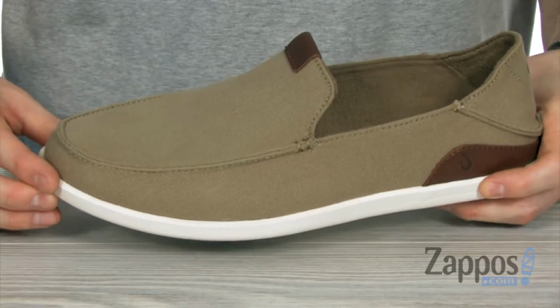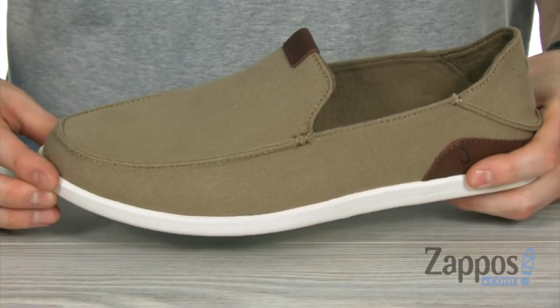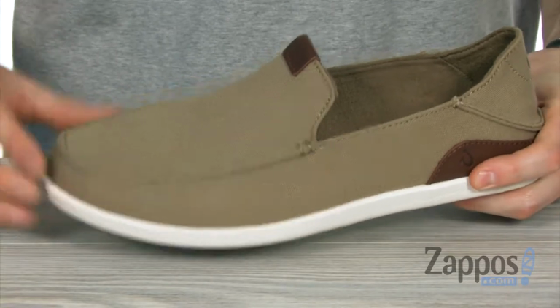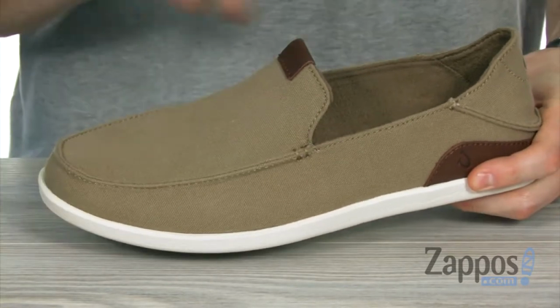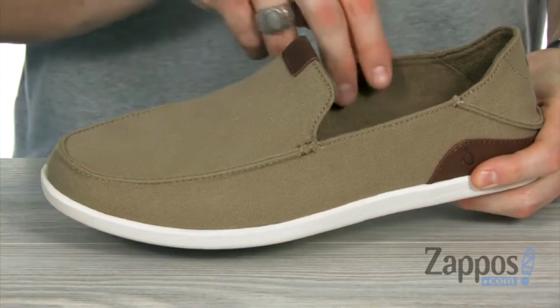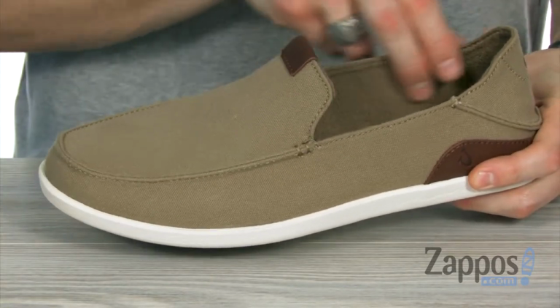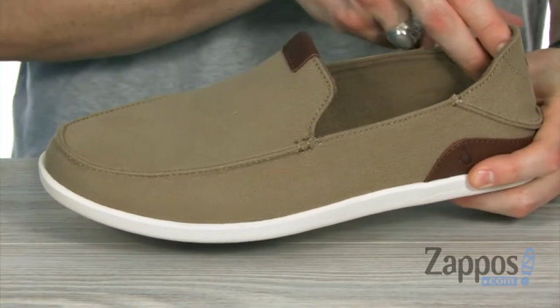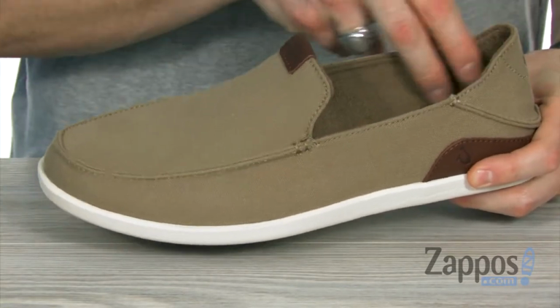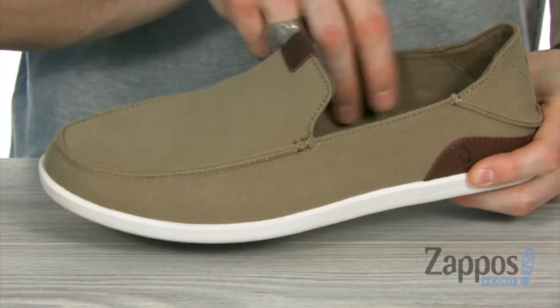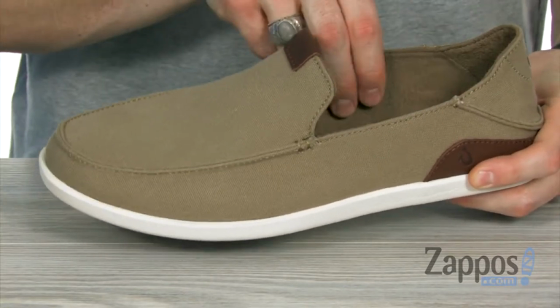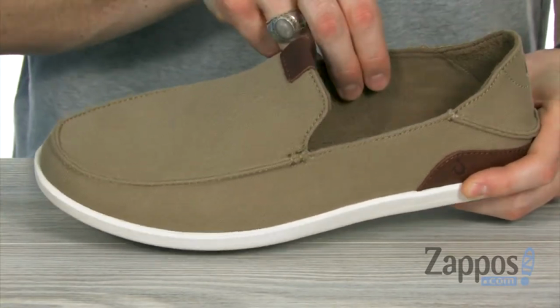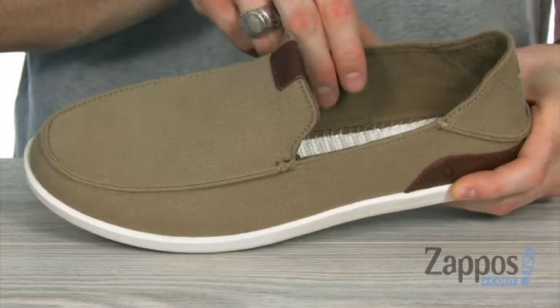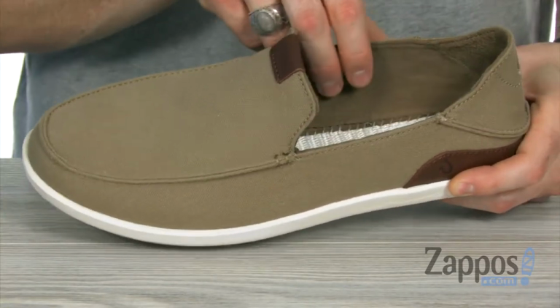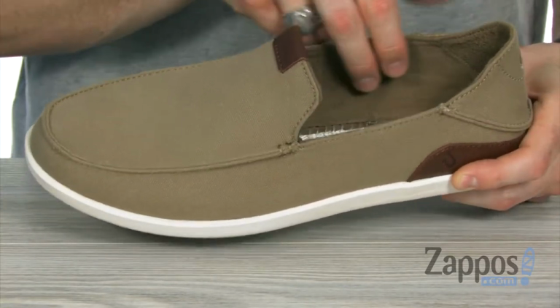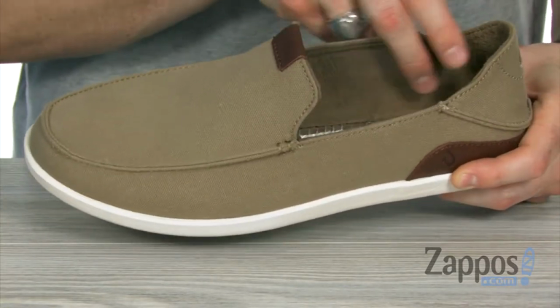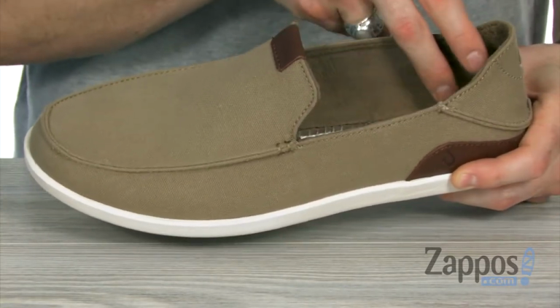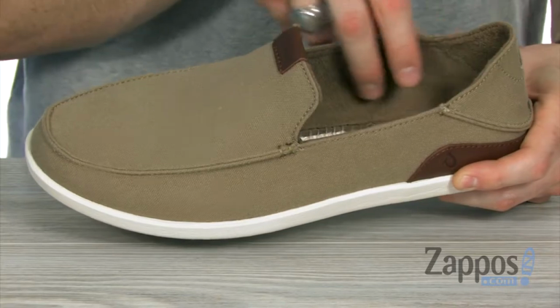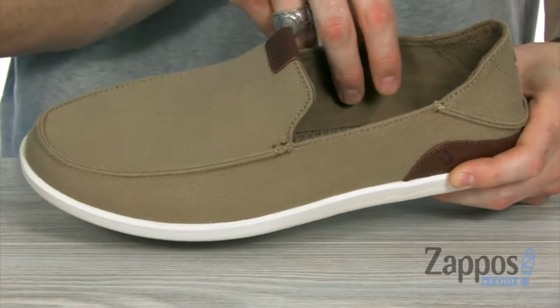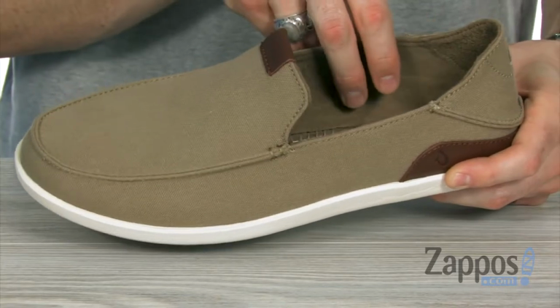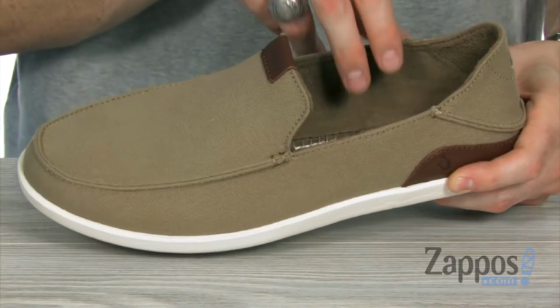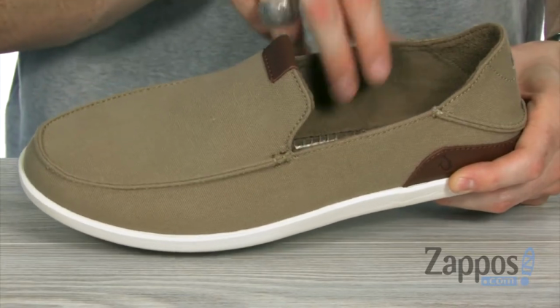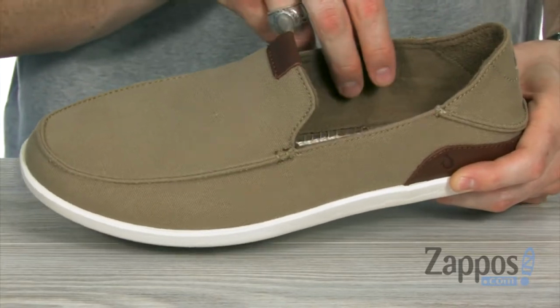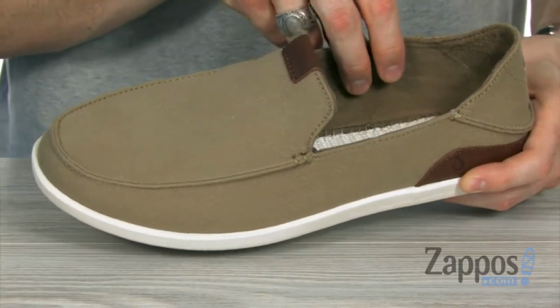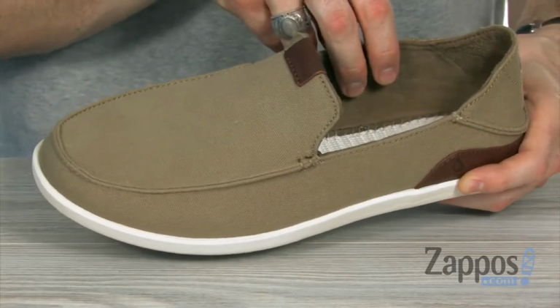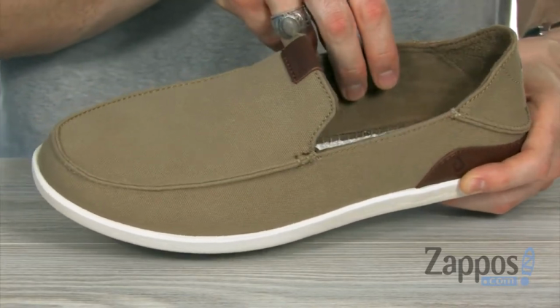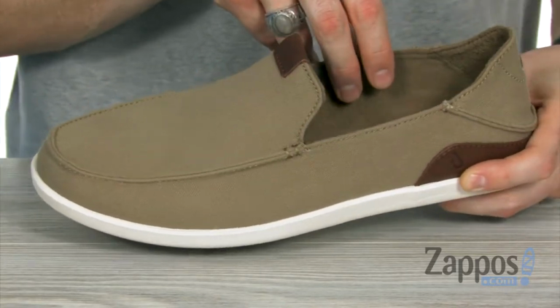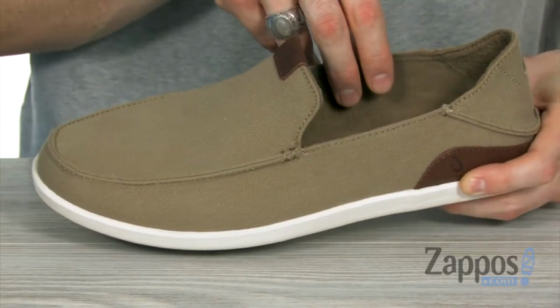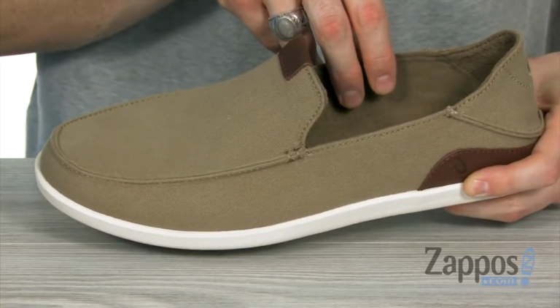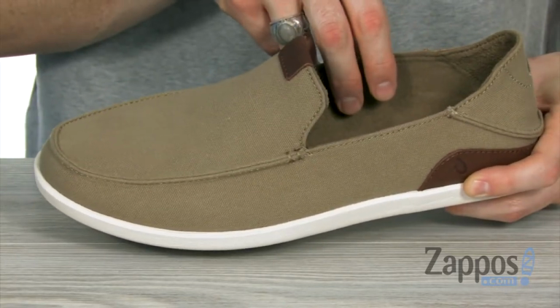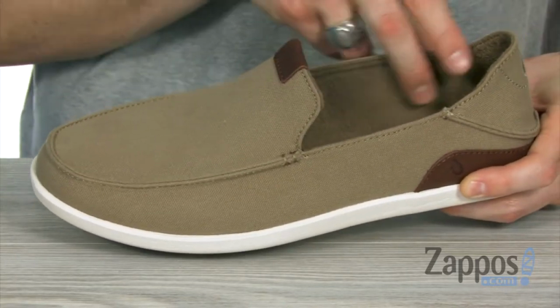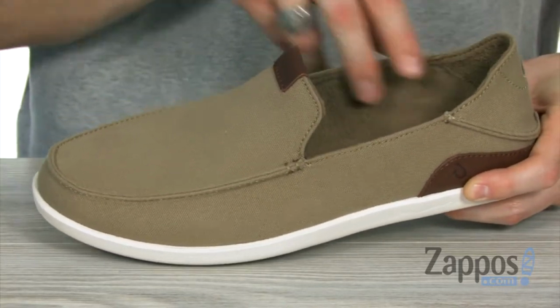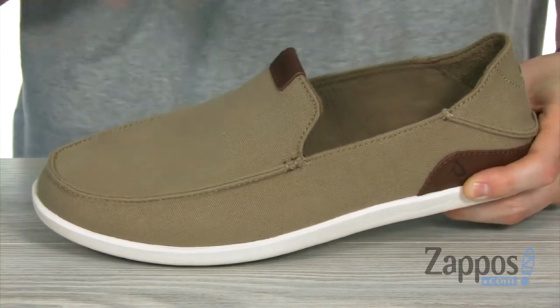You've got the moisture wicking canvas lining, which is — let me tell you — super soft, giving you those island-like feels against your skin.